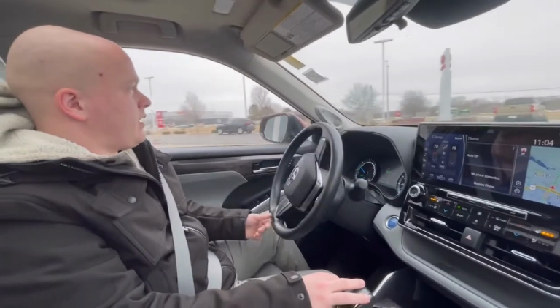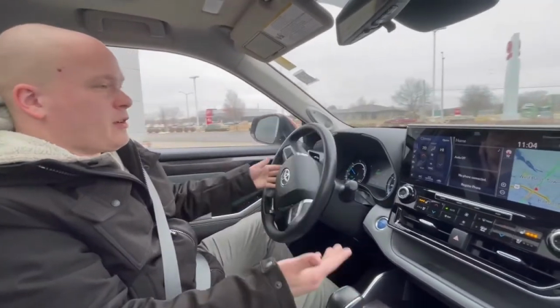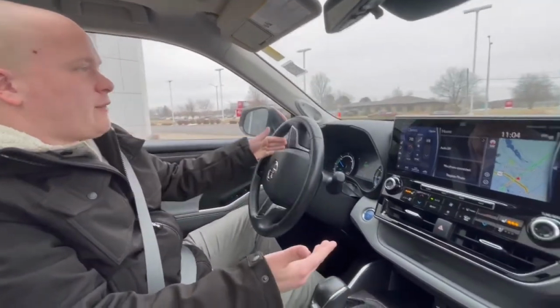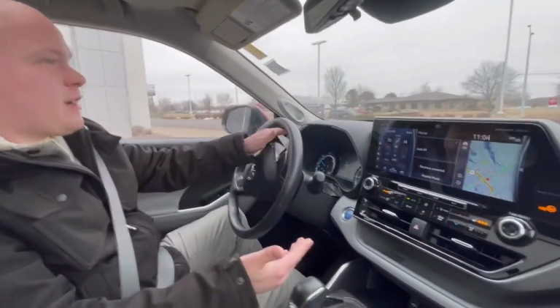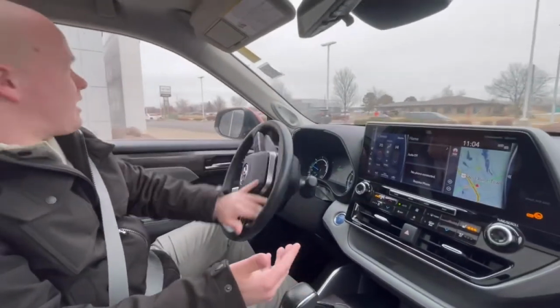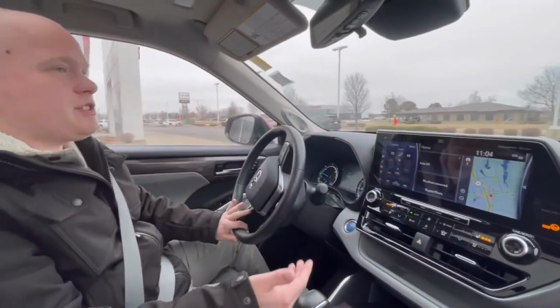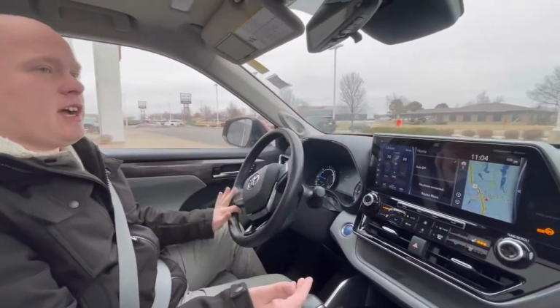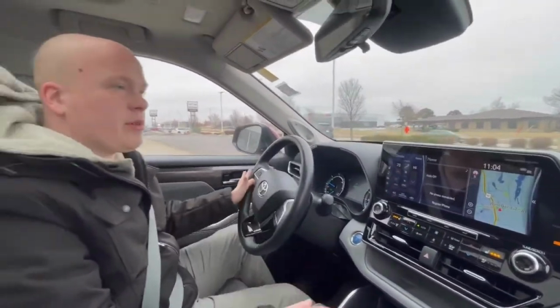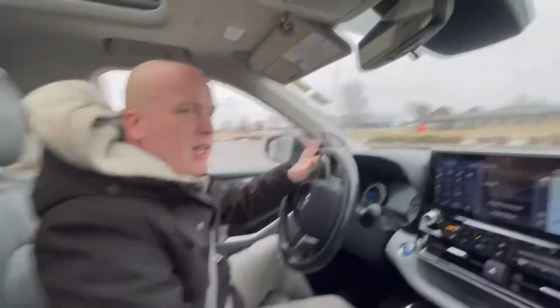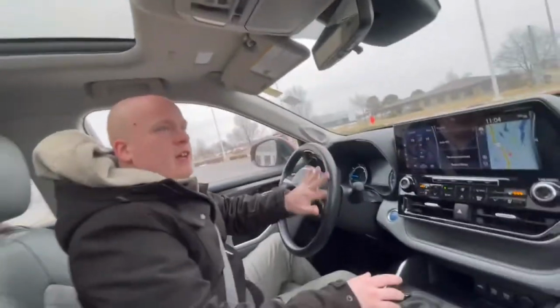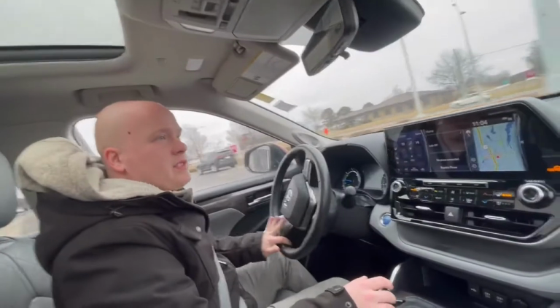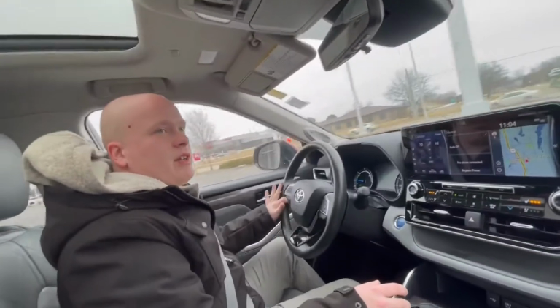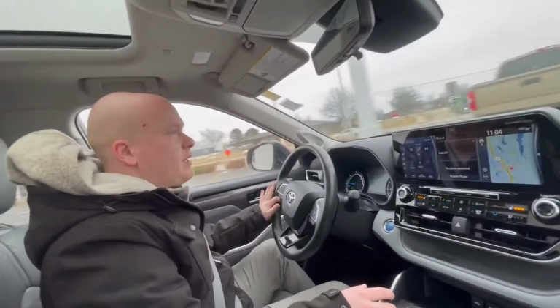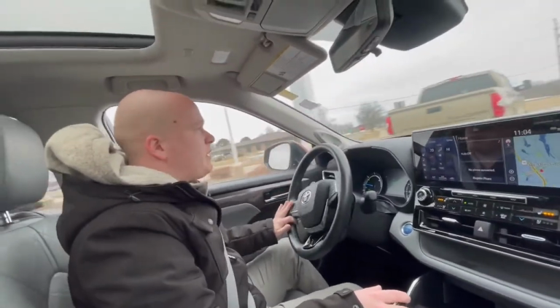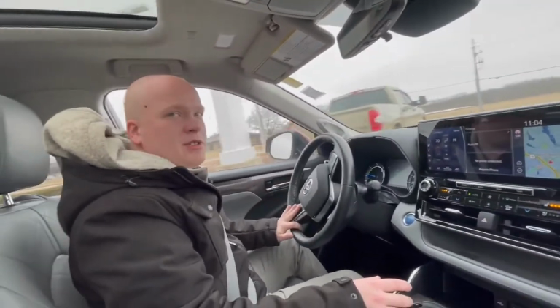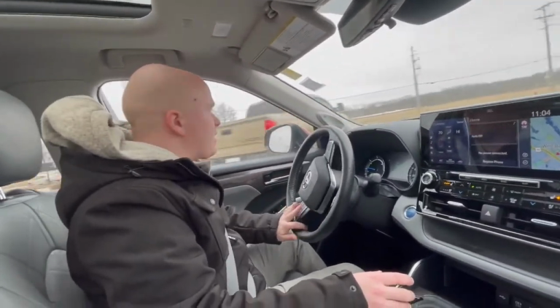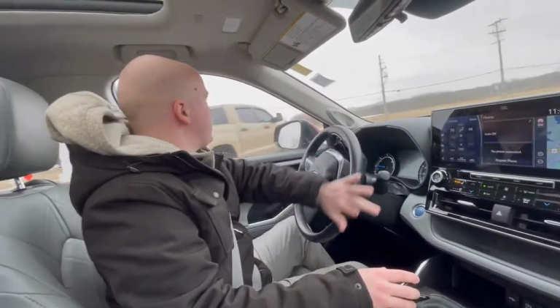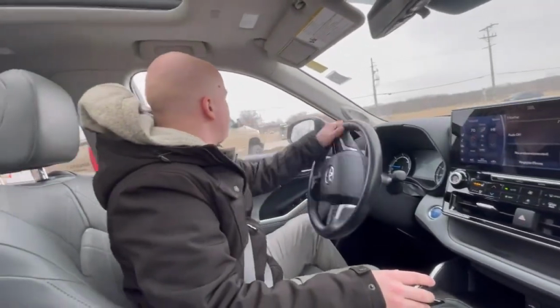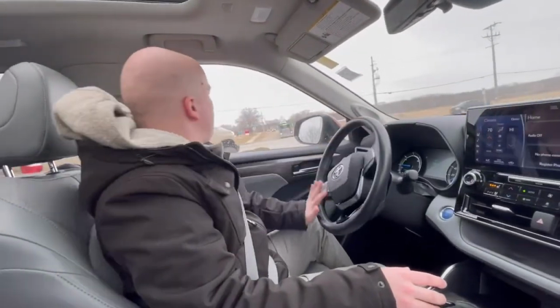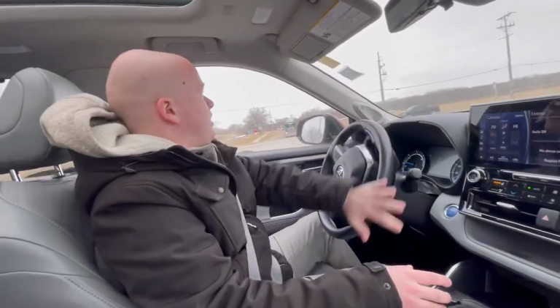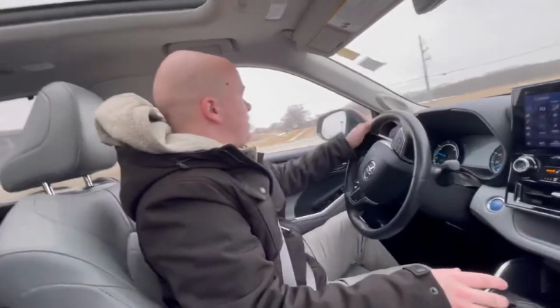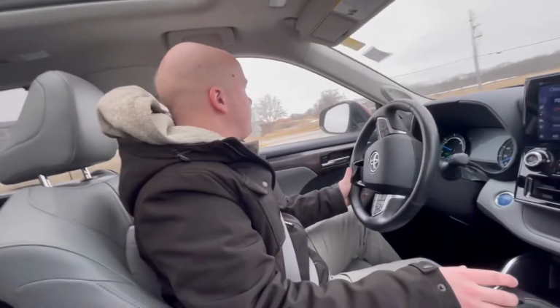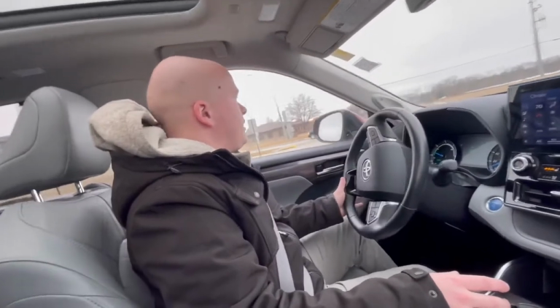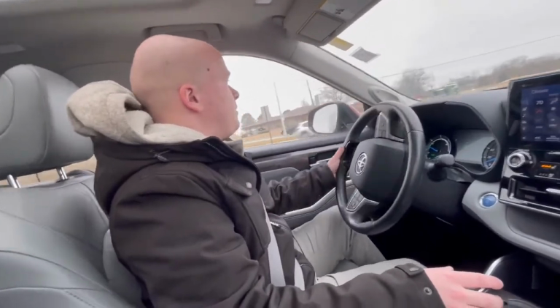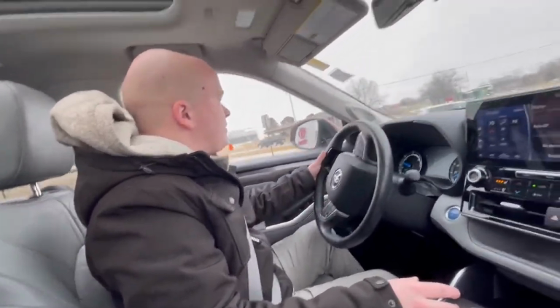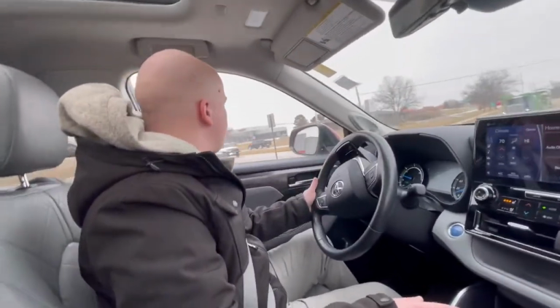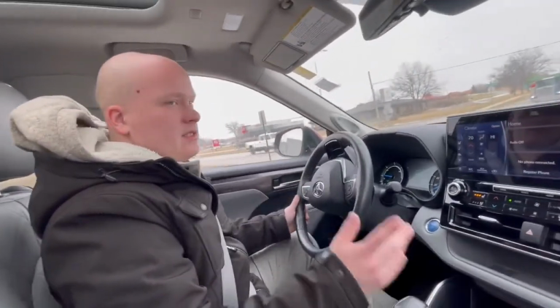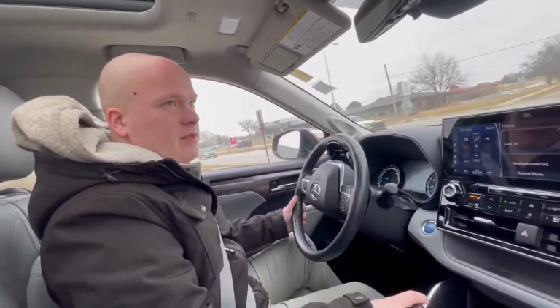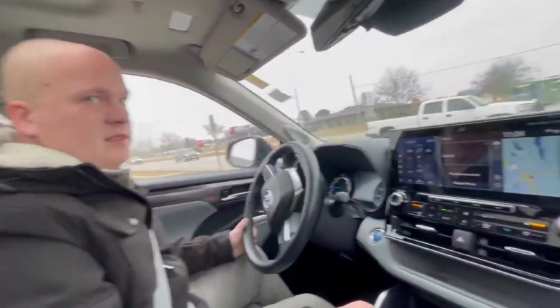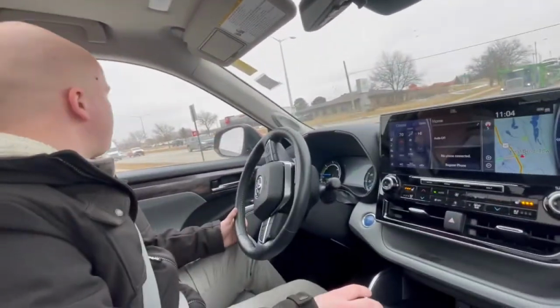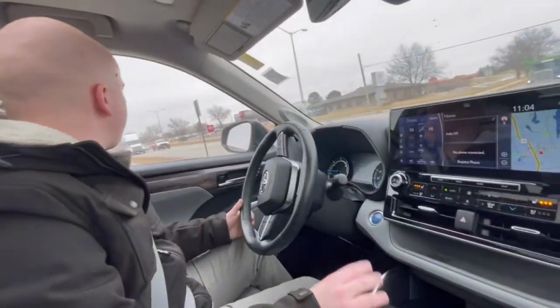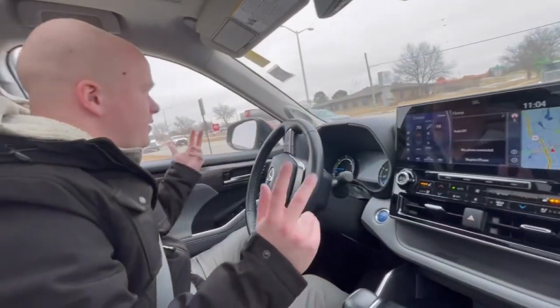35 combined MPG on all-wheel drive with this hybrid. You cannot beat that, especially in a vehicle this size.